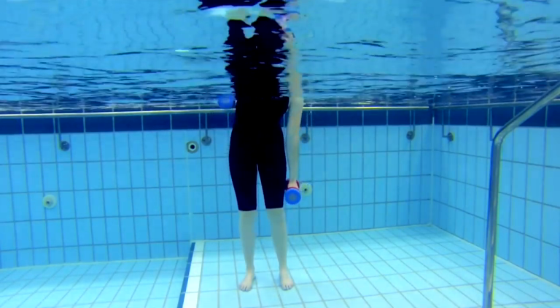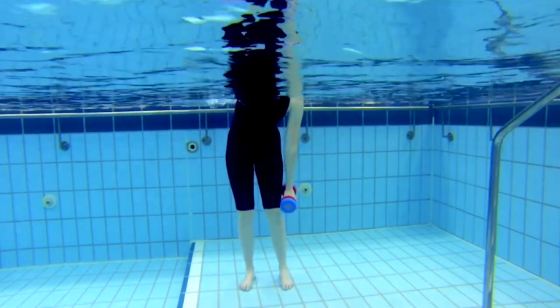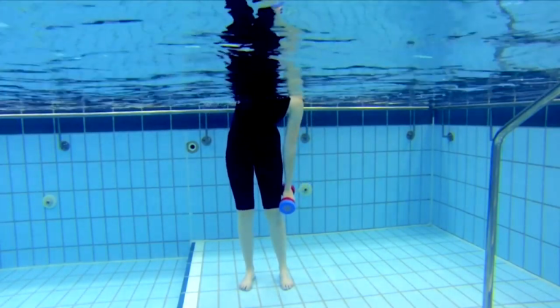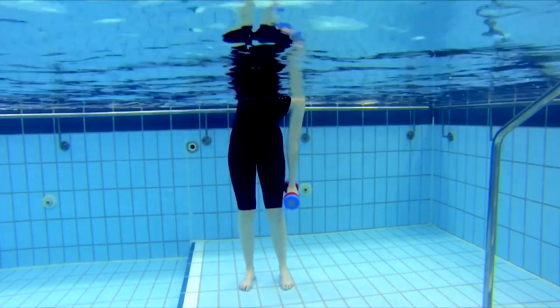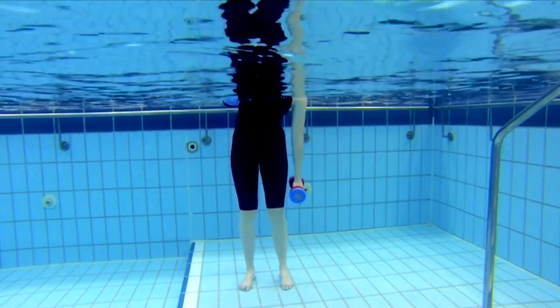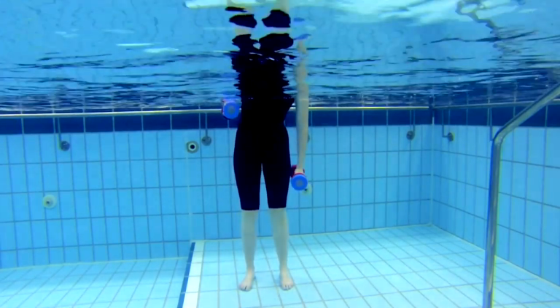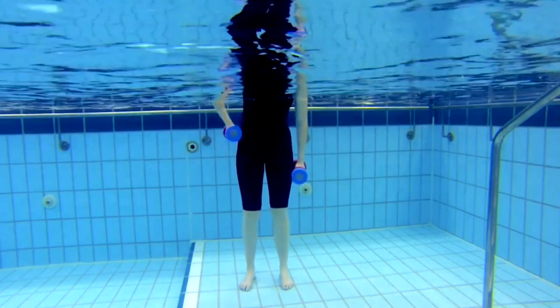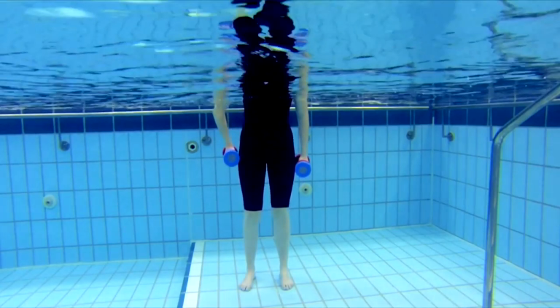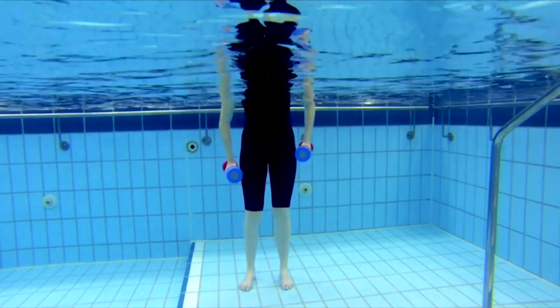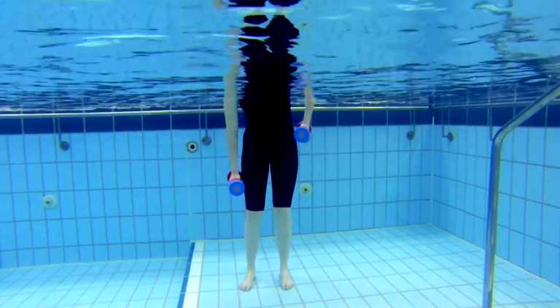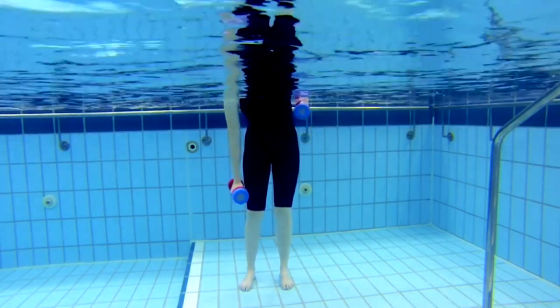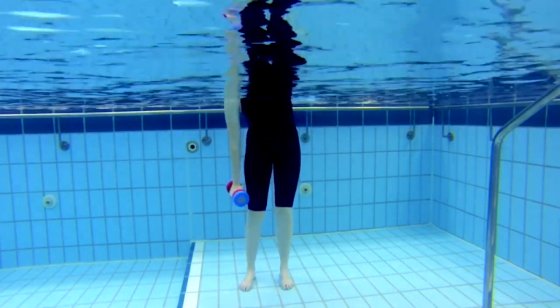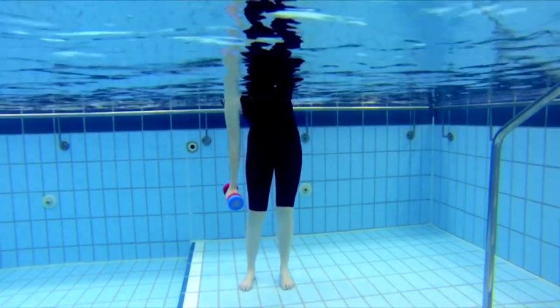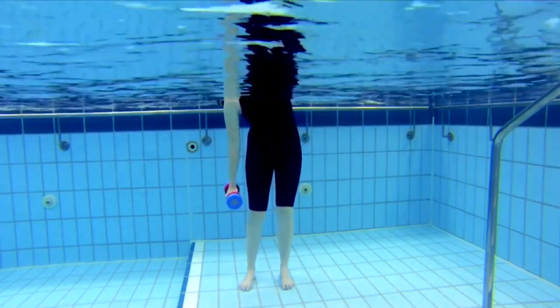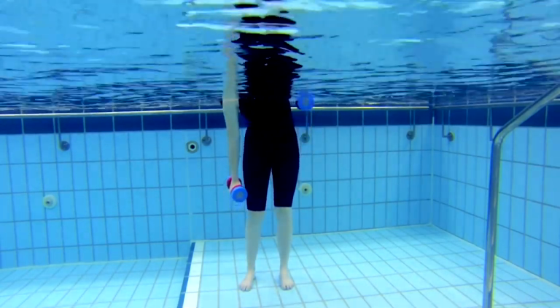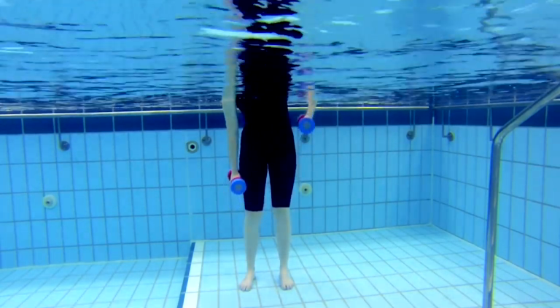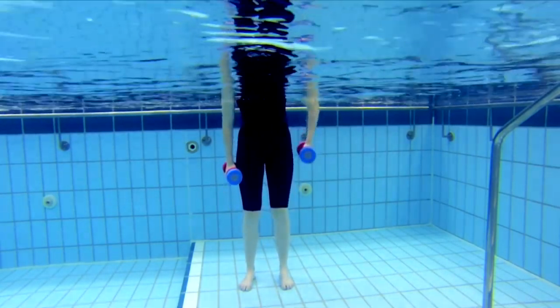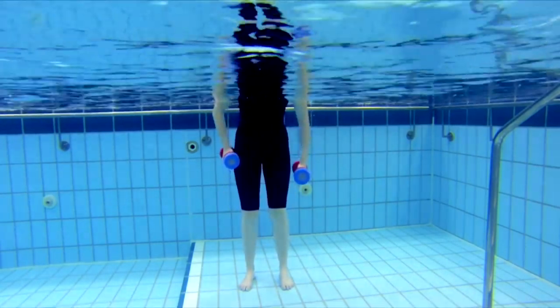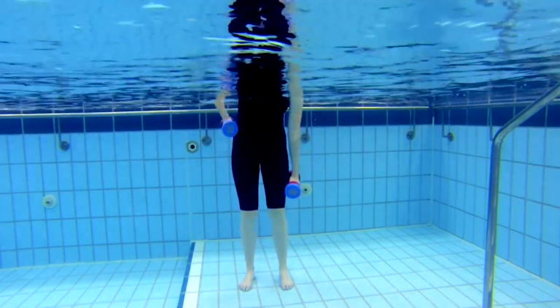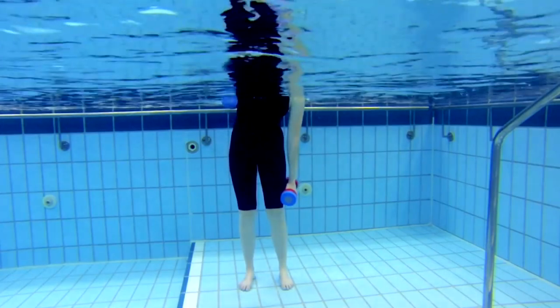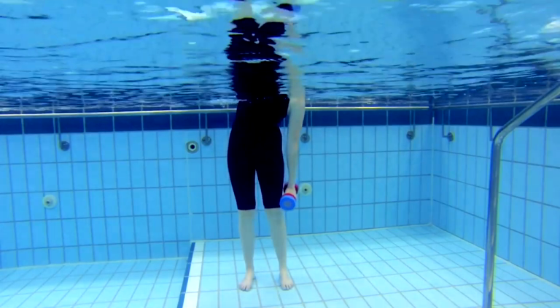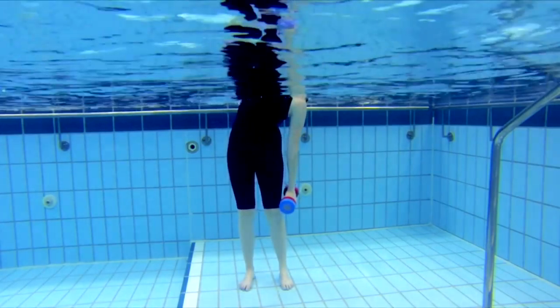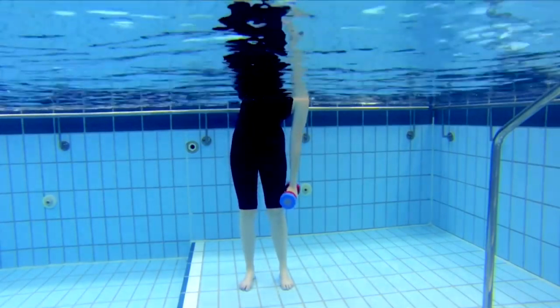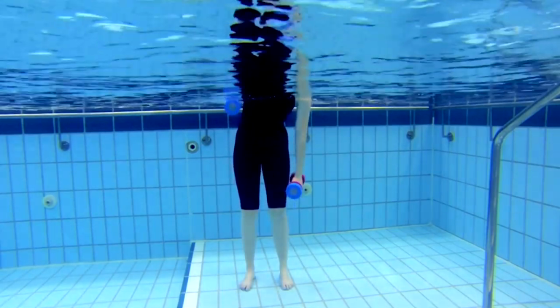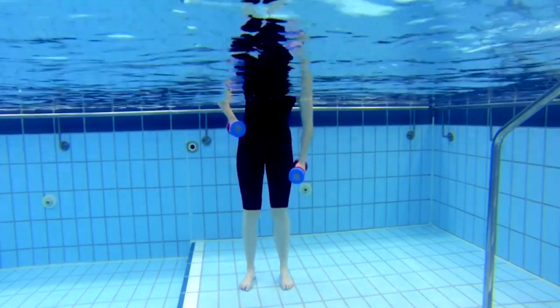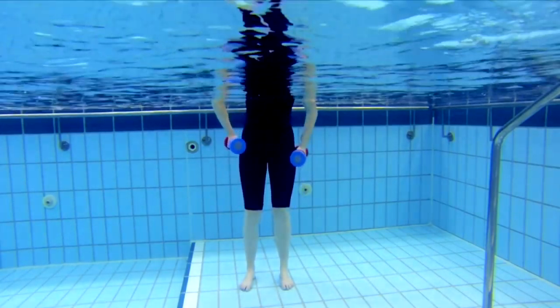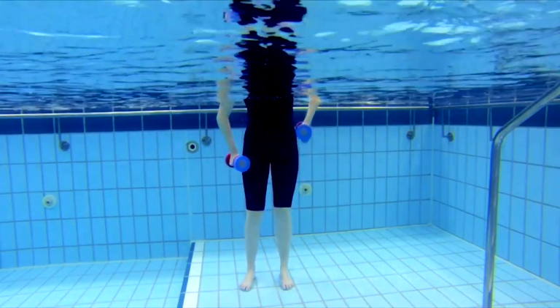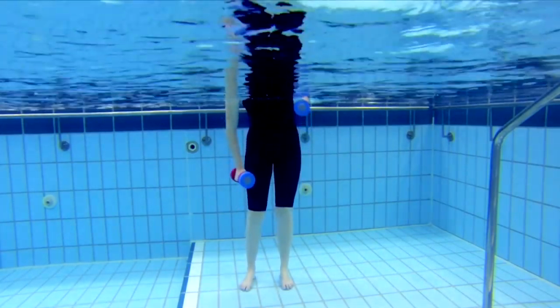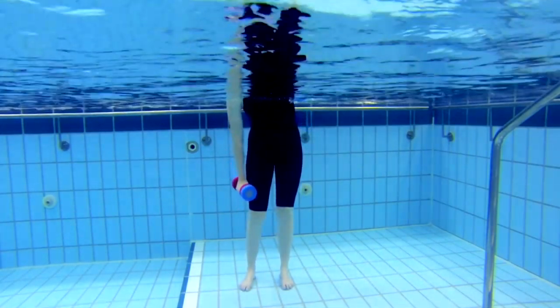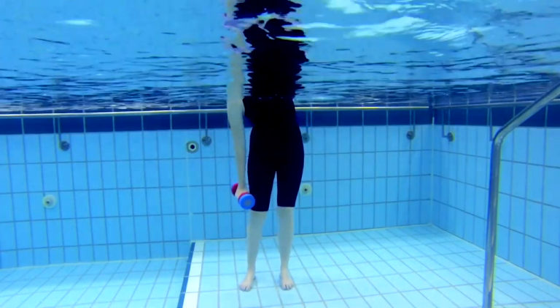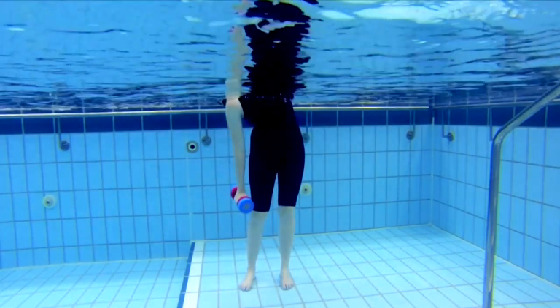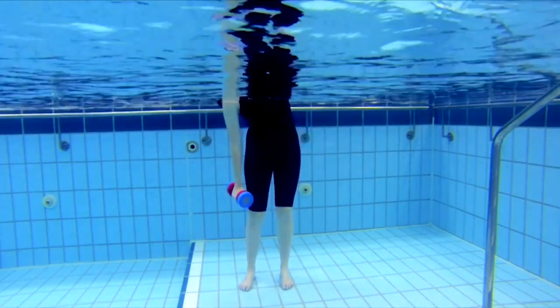Now slowly bend your body directly to one side, reaching your dumbbell of the same side as far down your leg as is comfortably possible. Your opposite arm should bend upwards, trying to clear the dumbbell of the water surface.